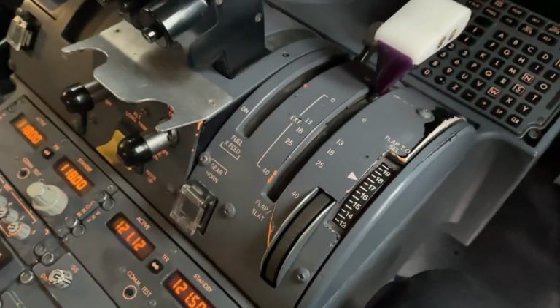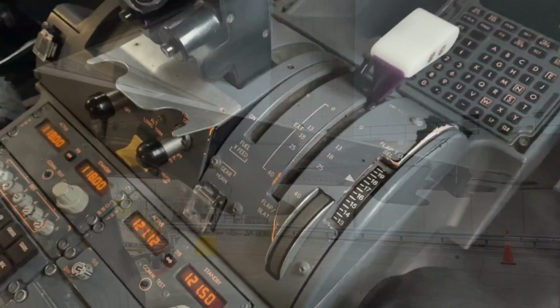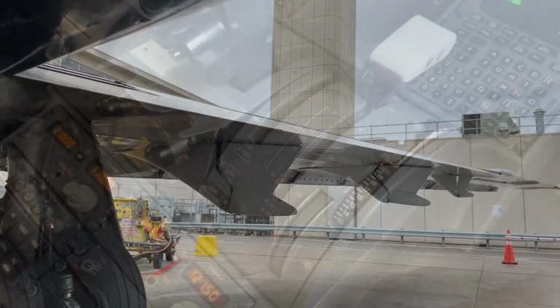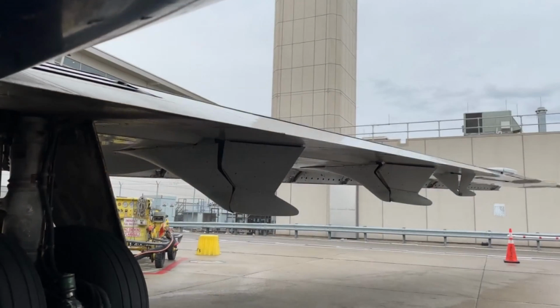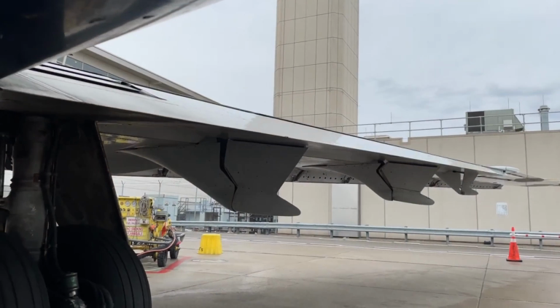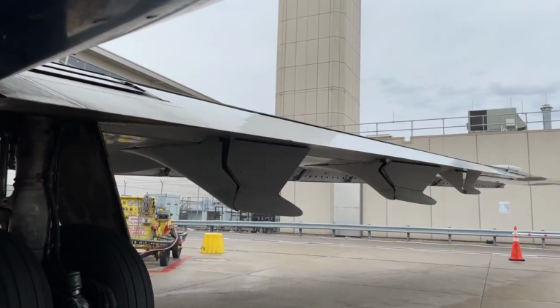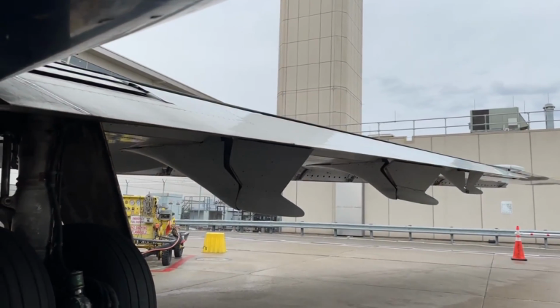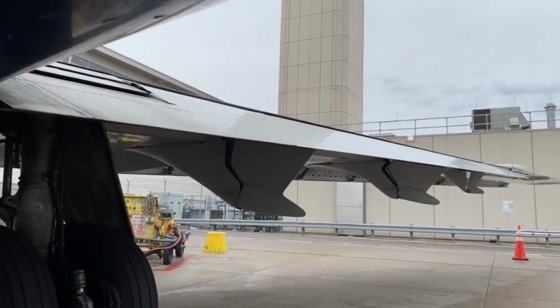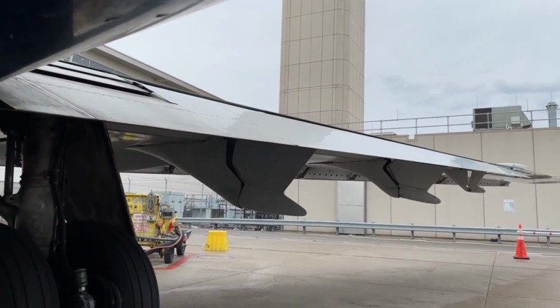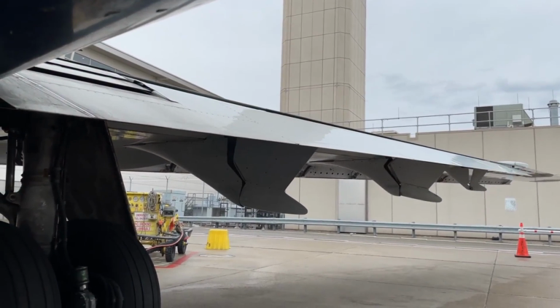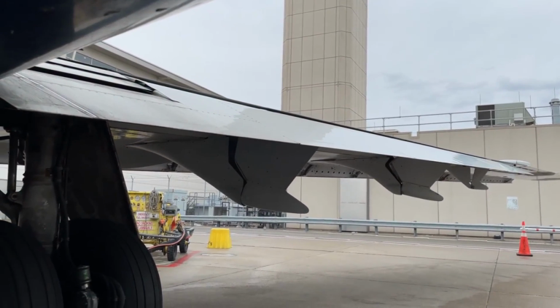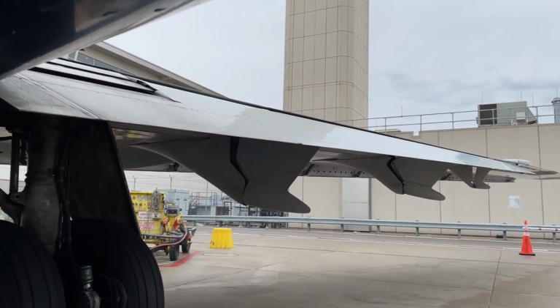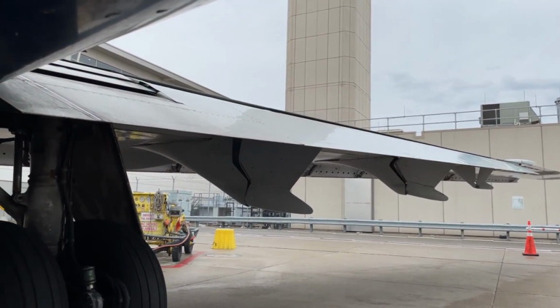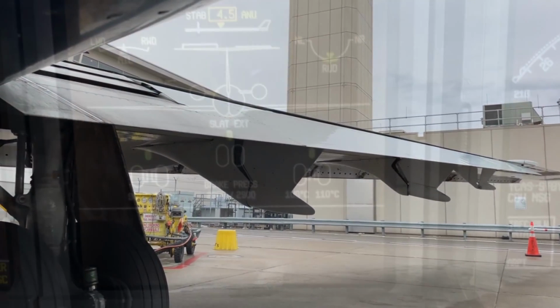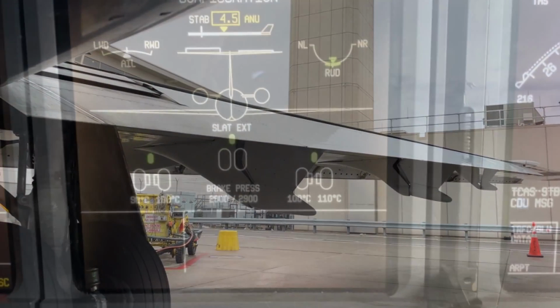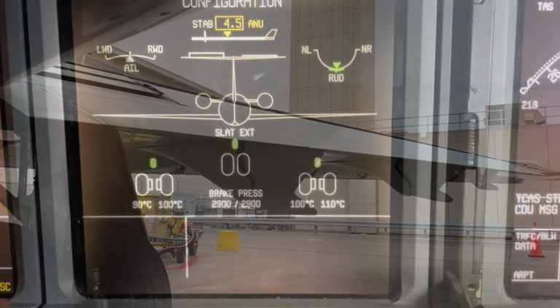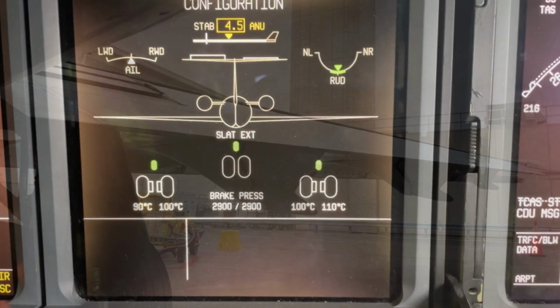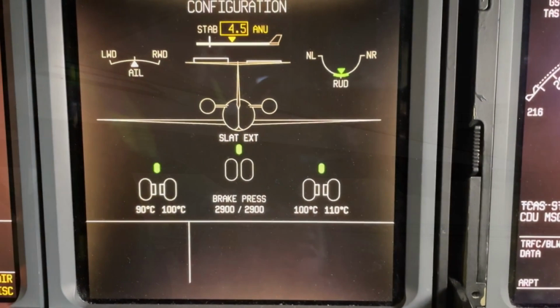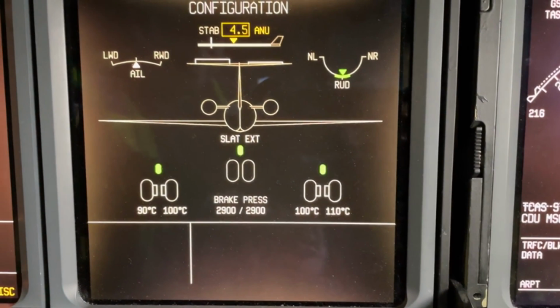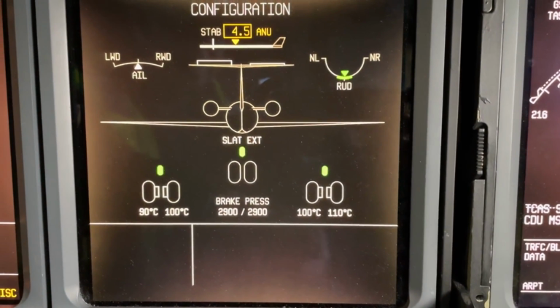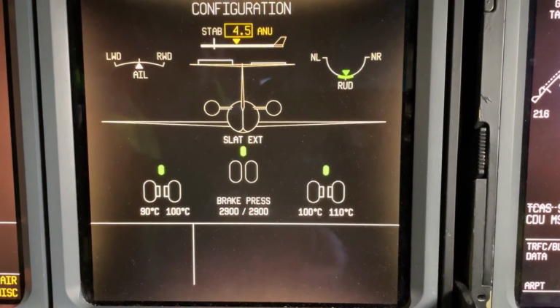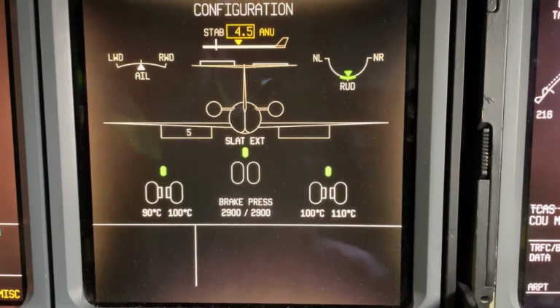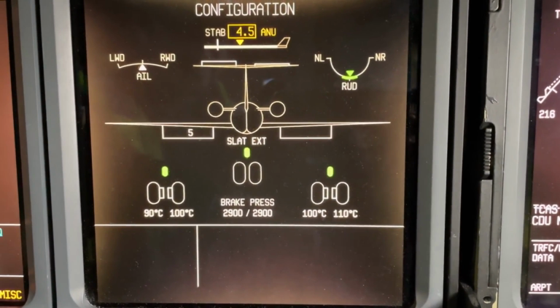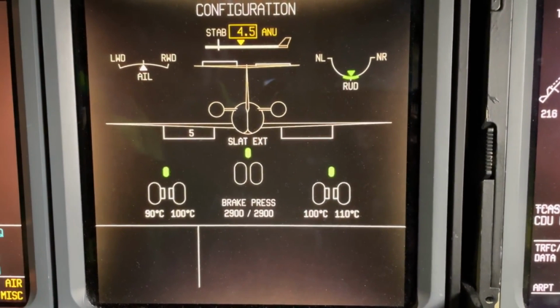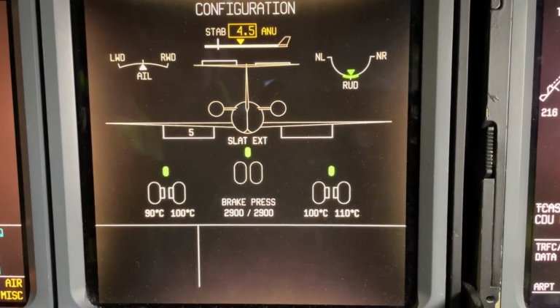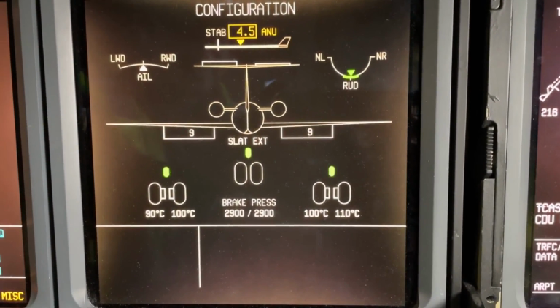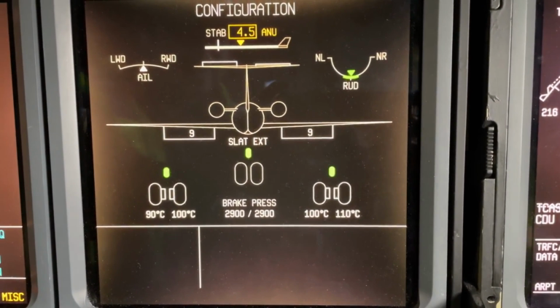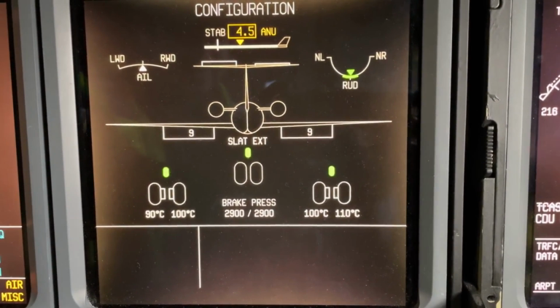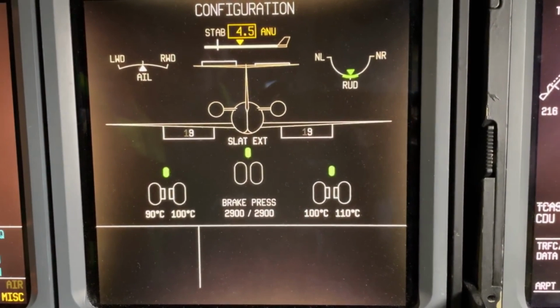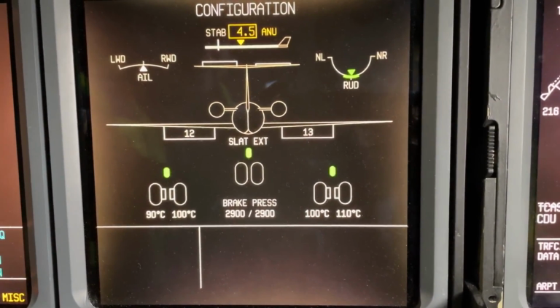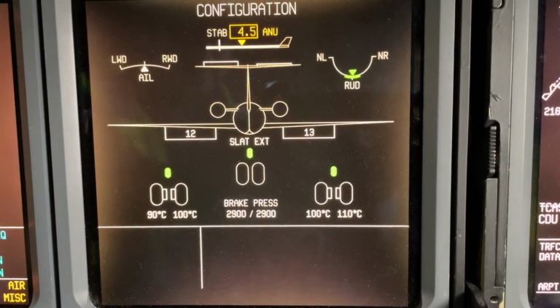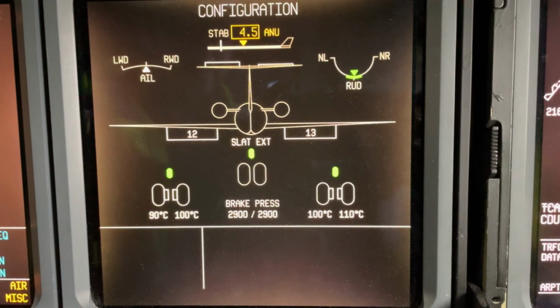This is its own separate adjustable detent that is able to move, in addition to the up-retract 0, 13, 18, 25, and 40 degree settings that are fixed on the flap slot control lever.